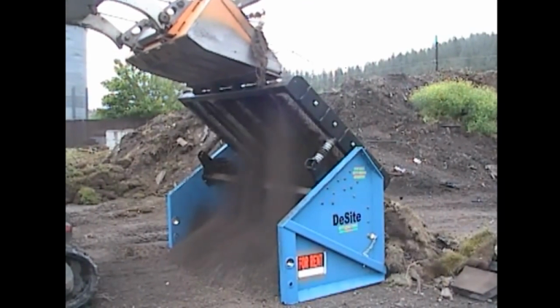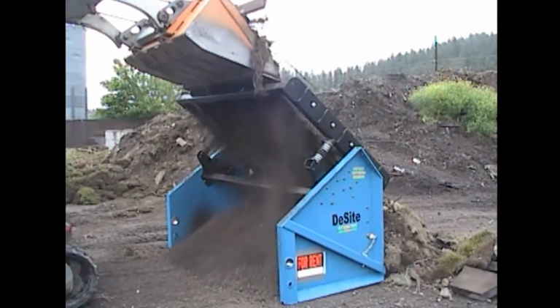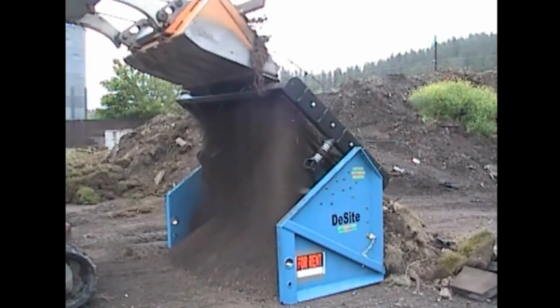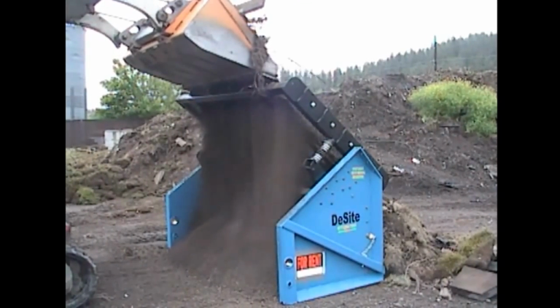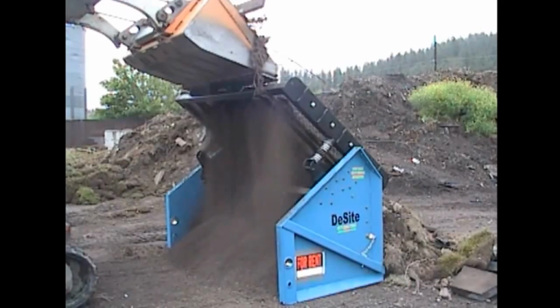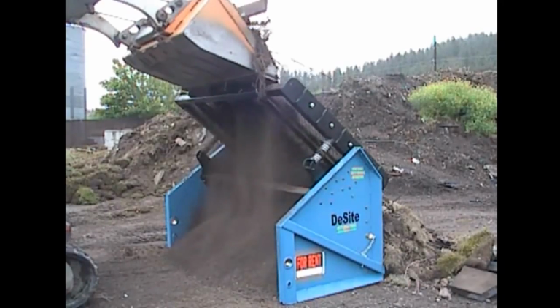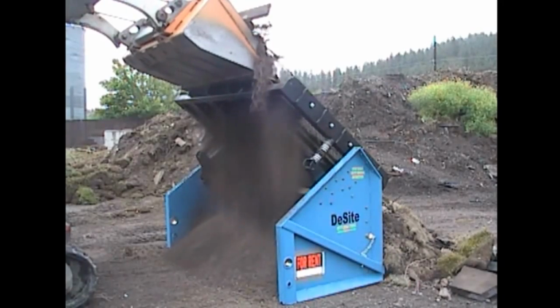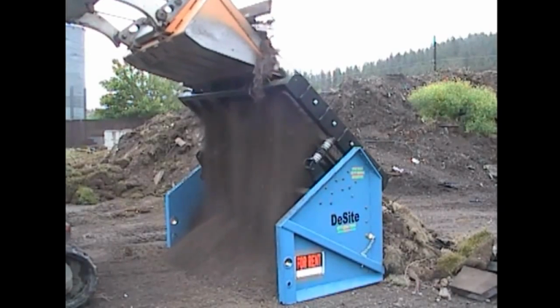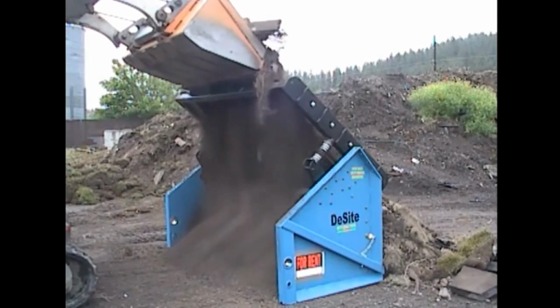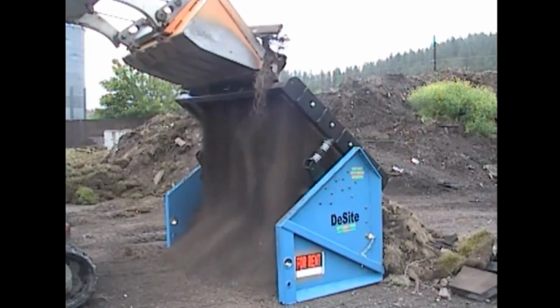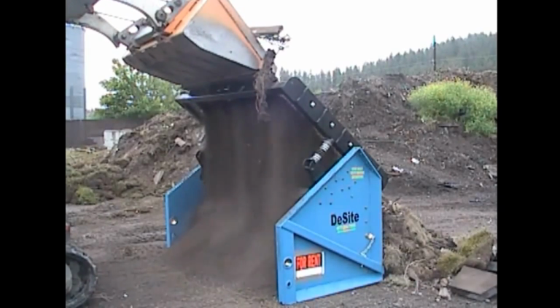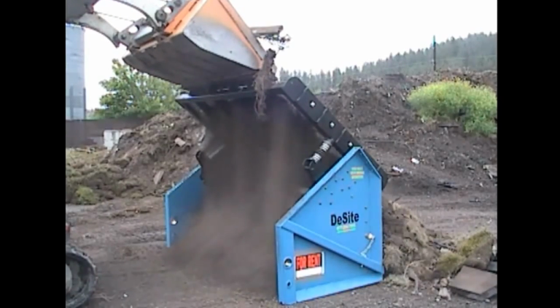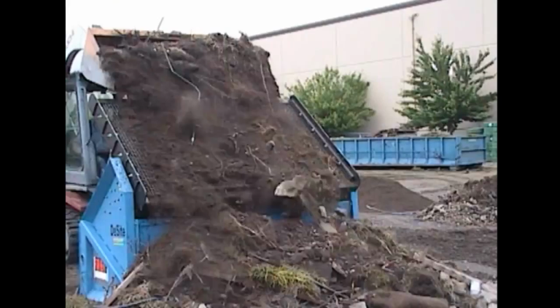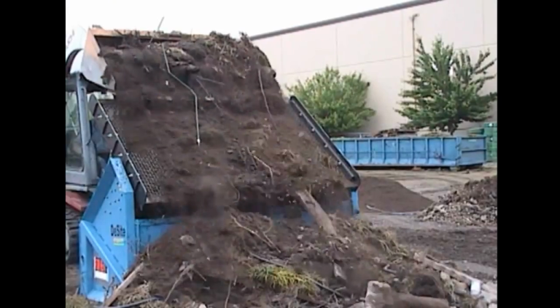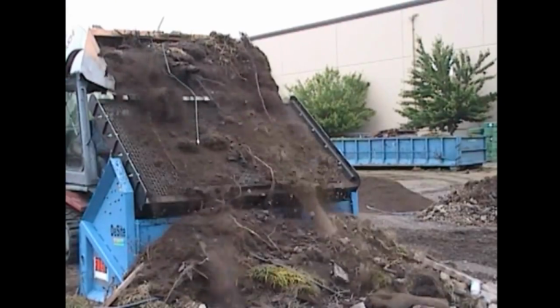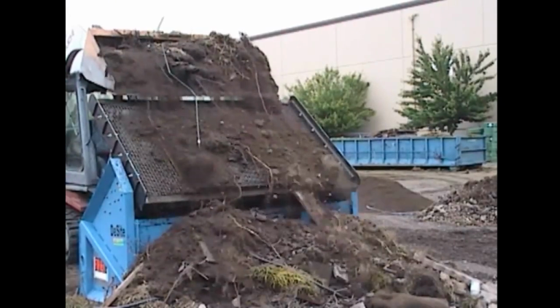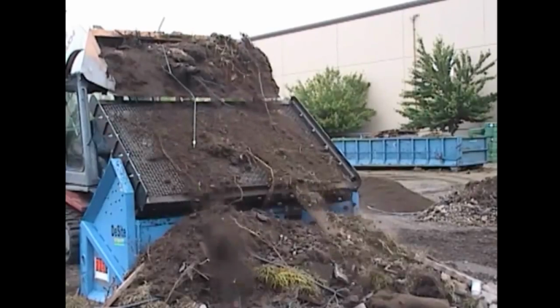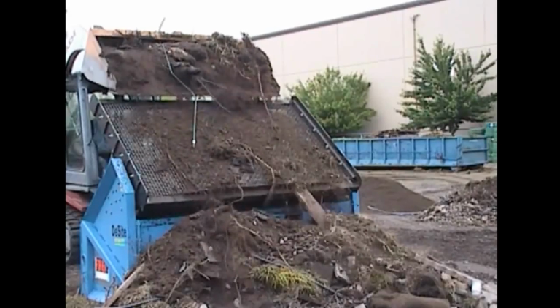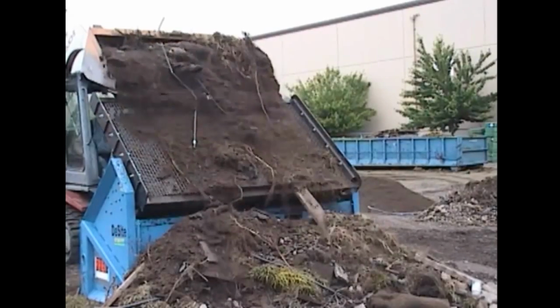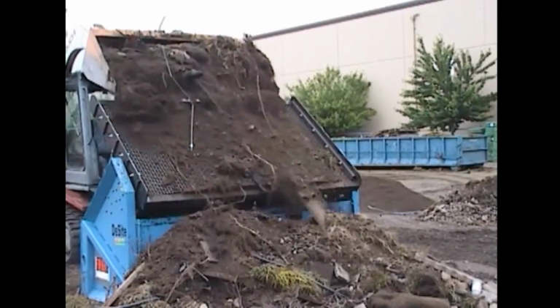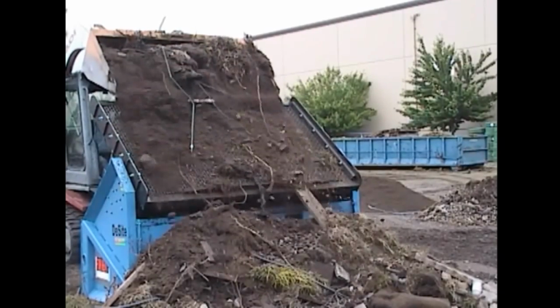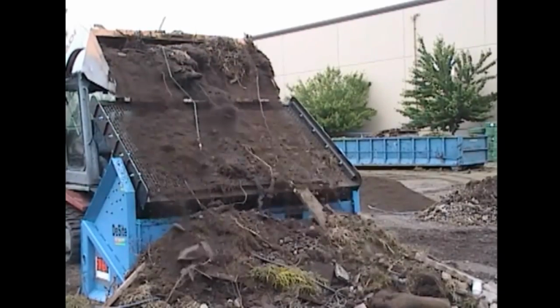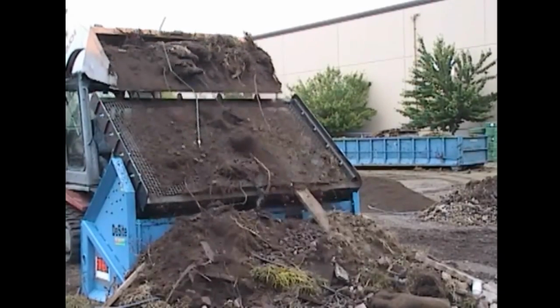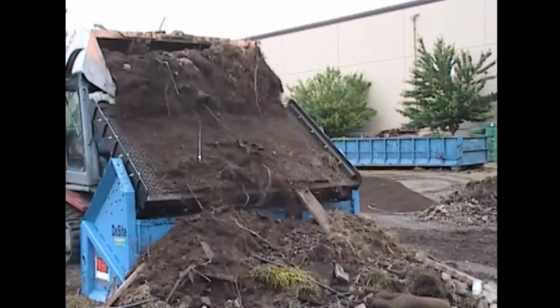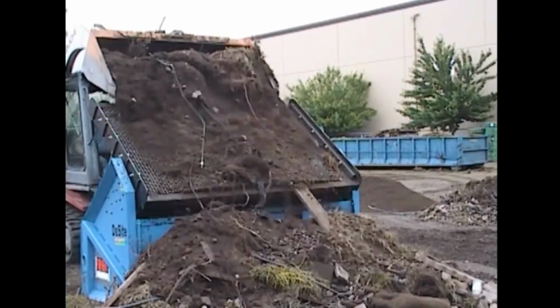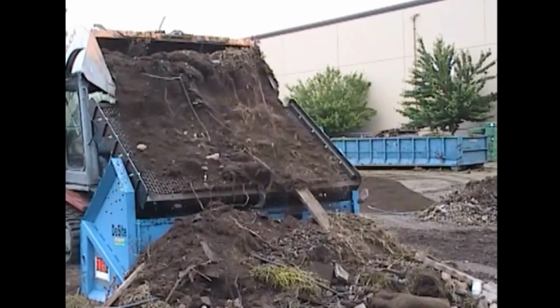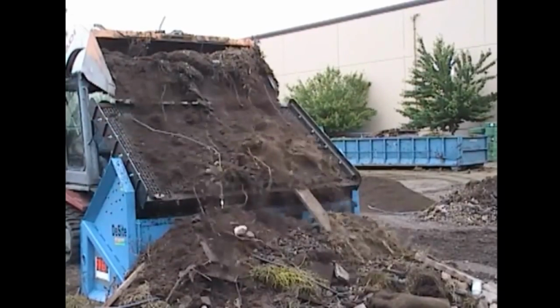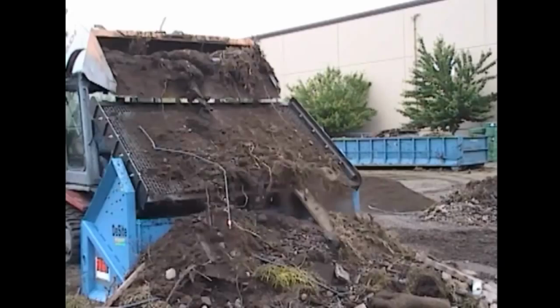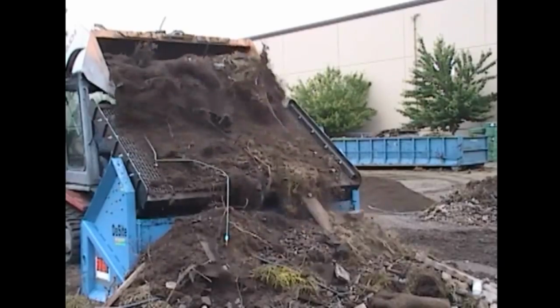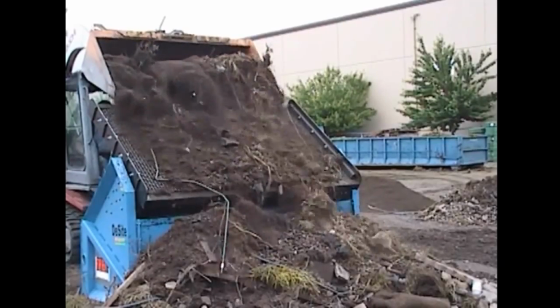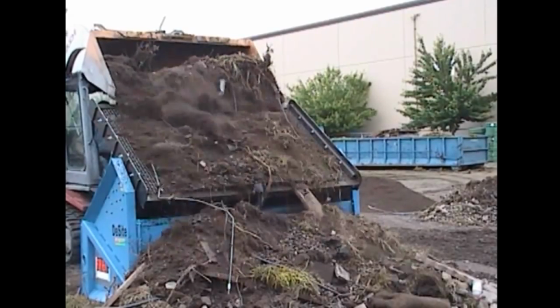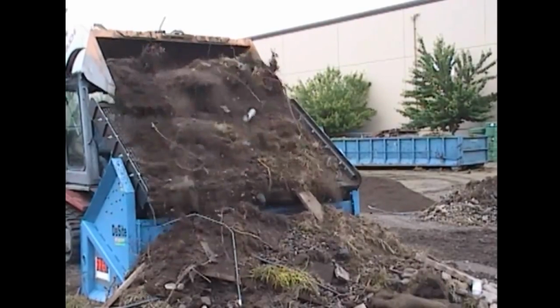We're using our own design — our sea spring design — so that when you compress that spring, the deck actually moves backwards, not just up and down, but moves backwards underneath that material to get it moving again.